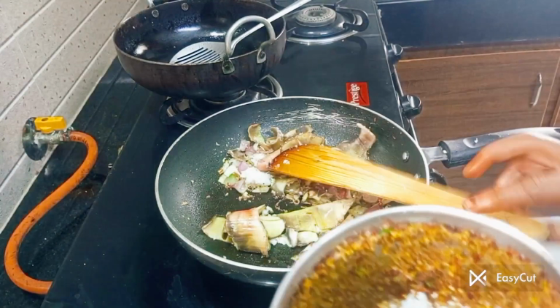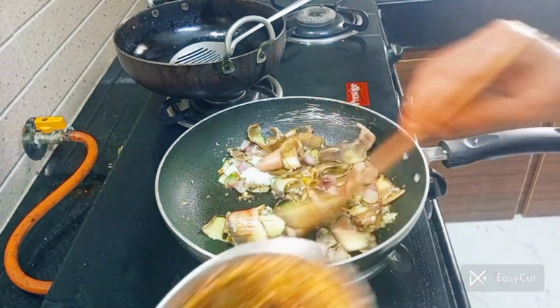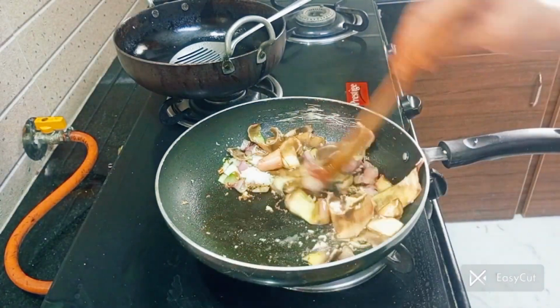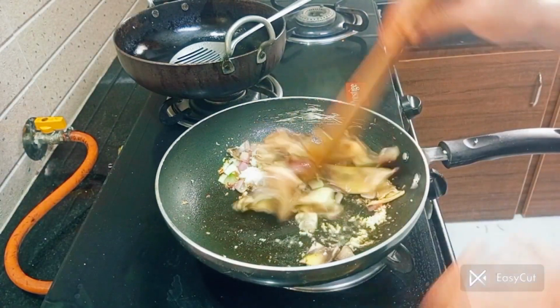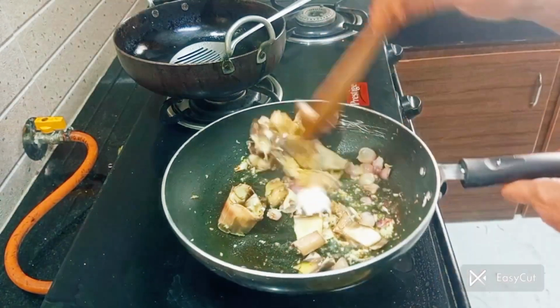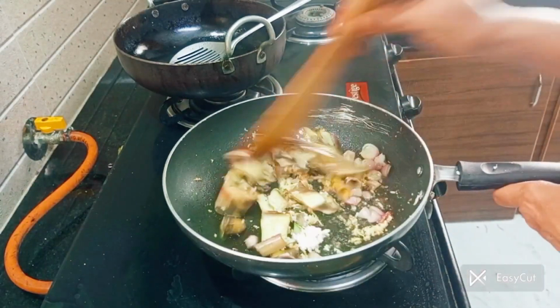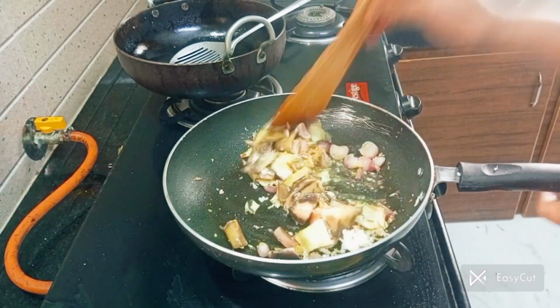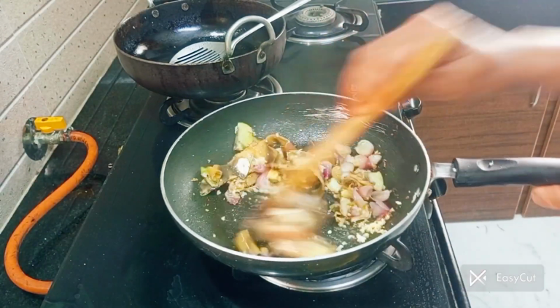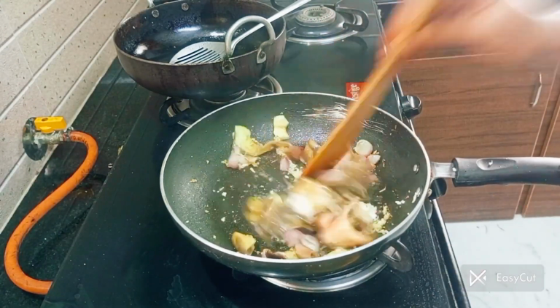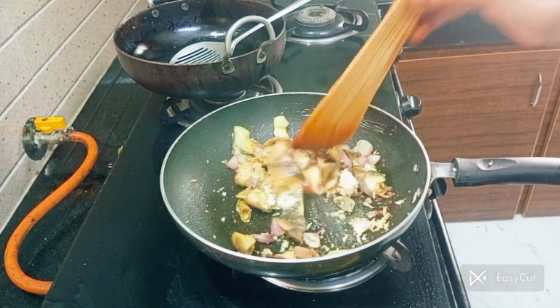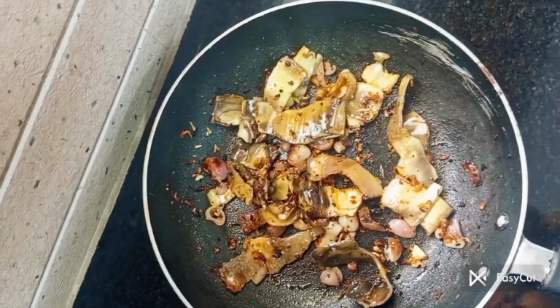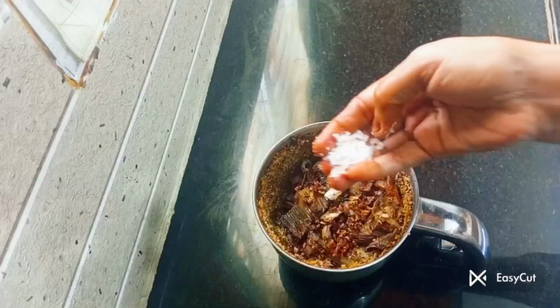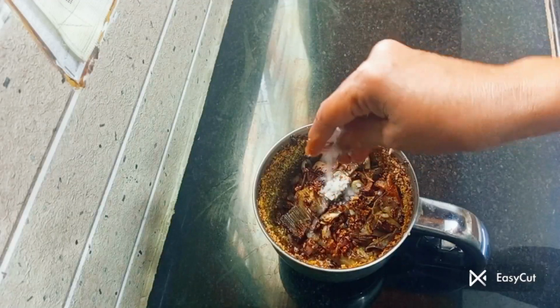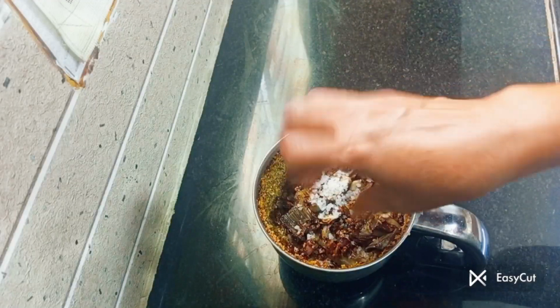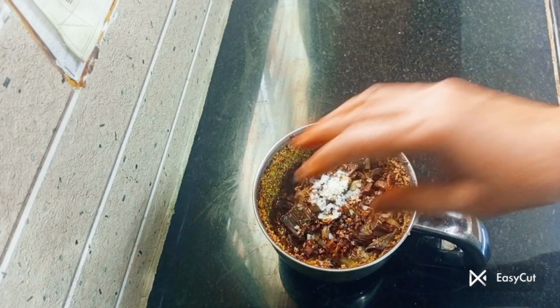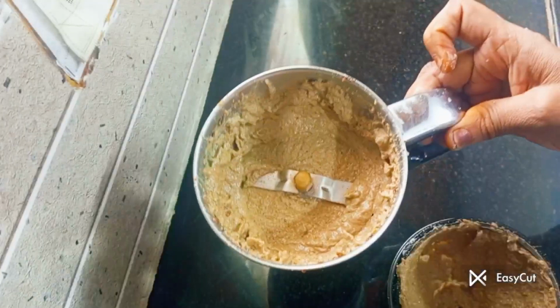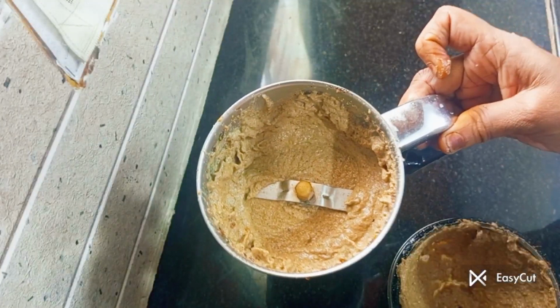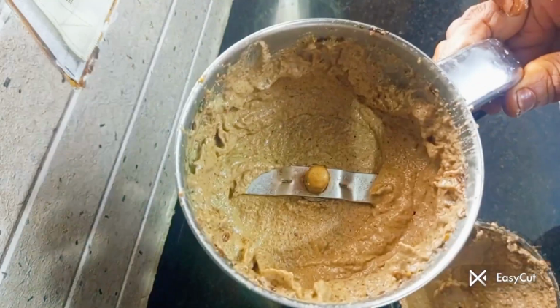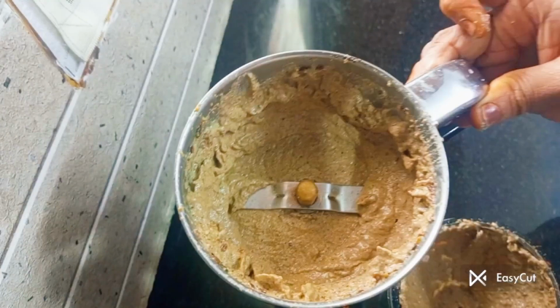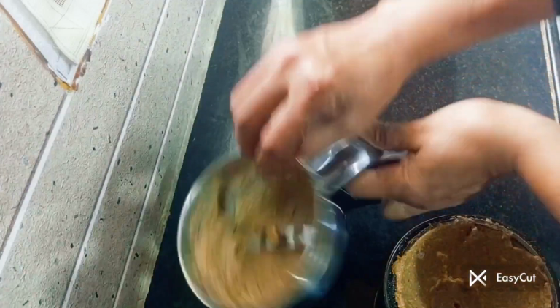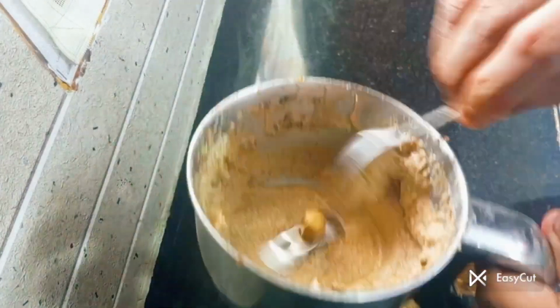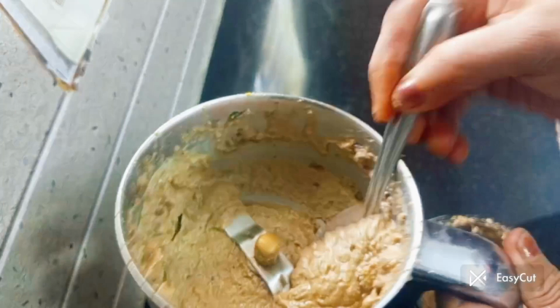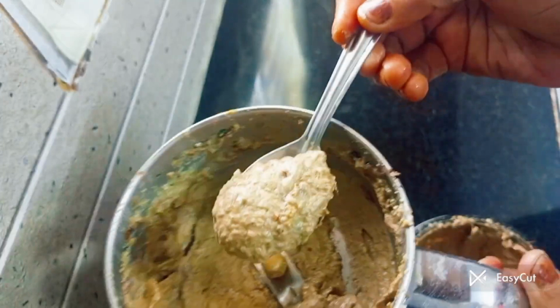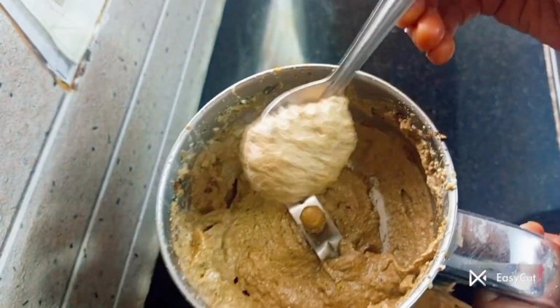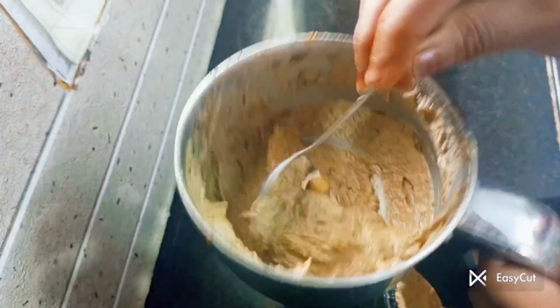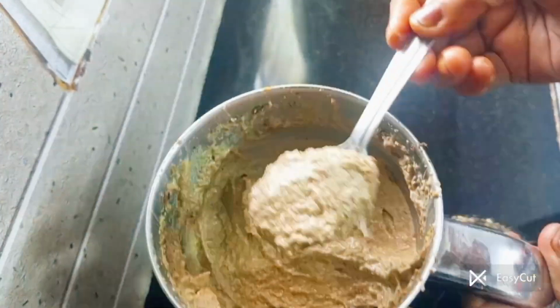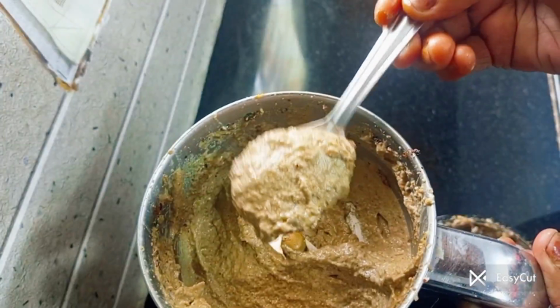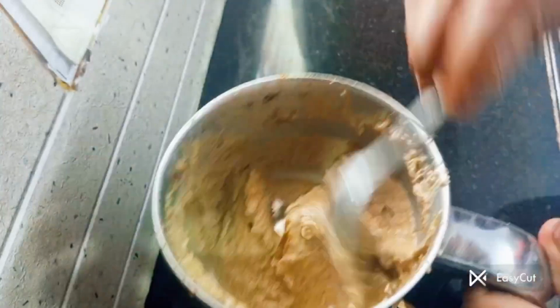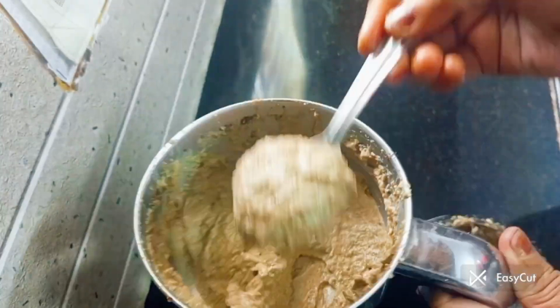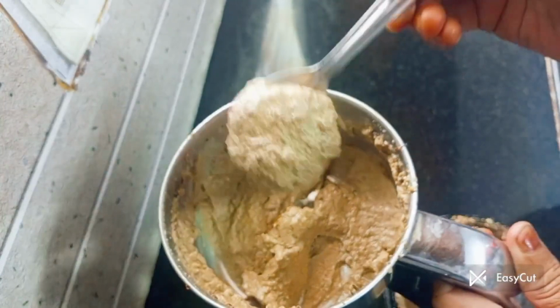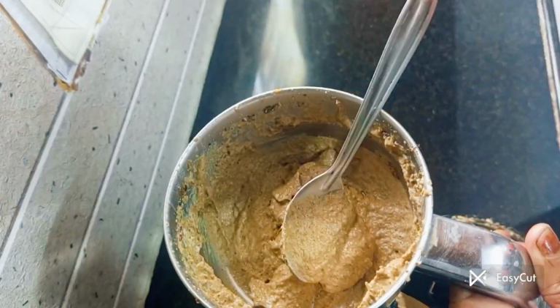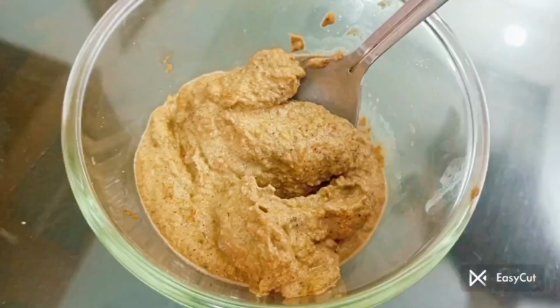I will add the sauce to the dish. It will be nice and this dish will be good.